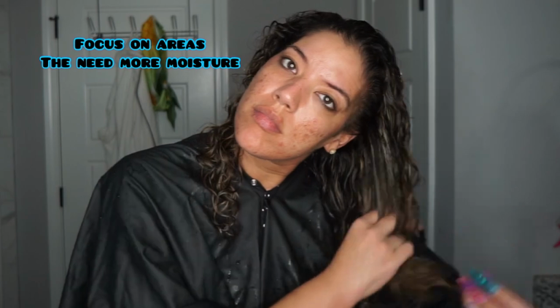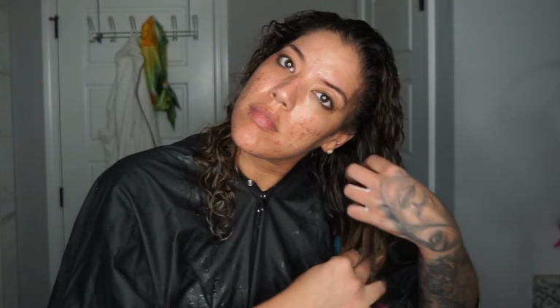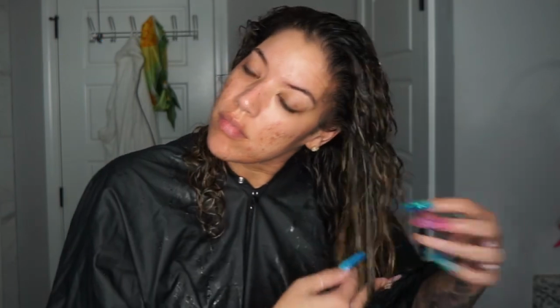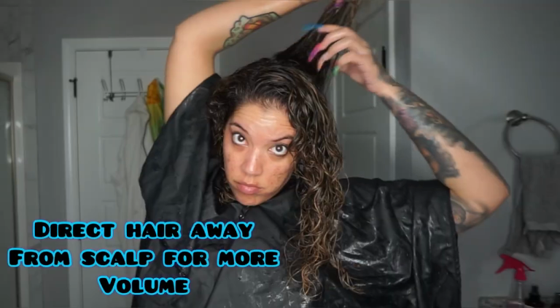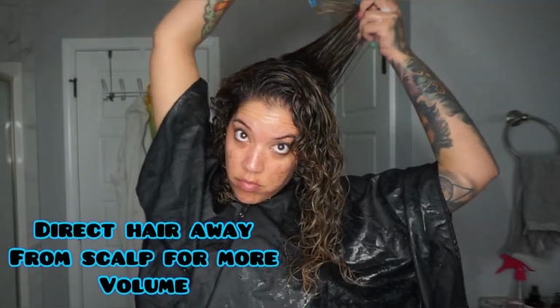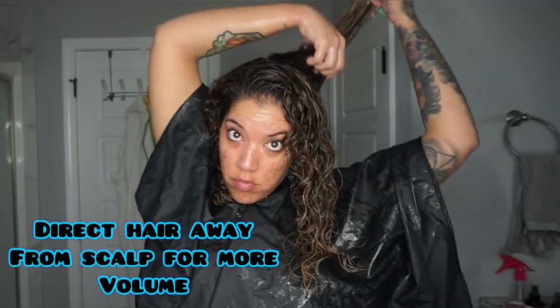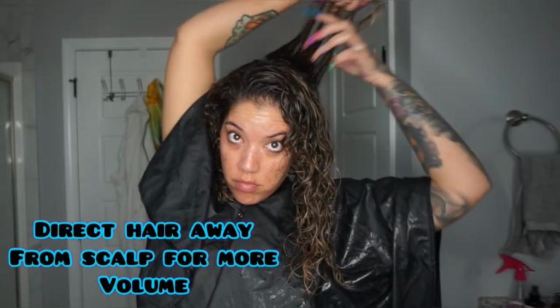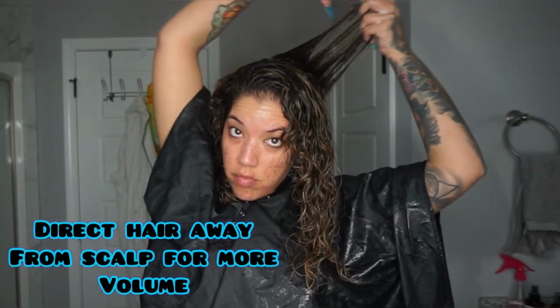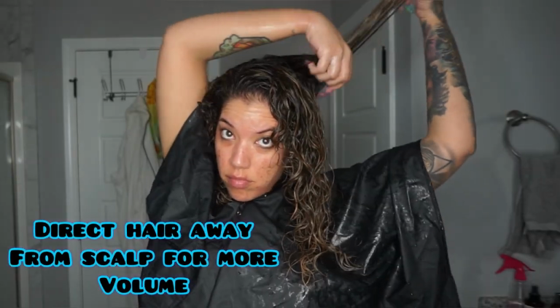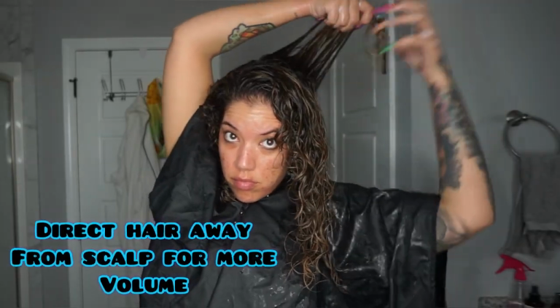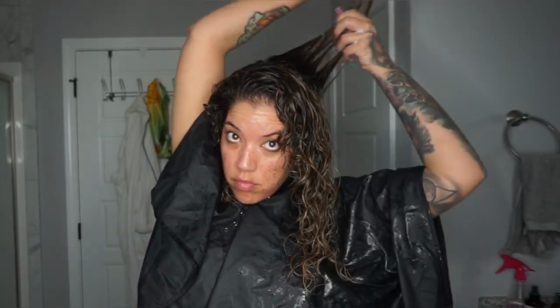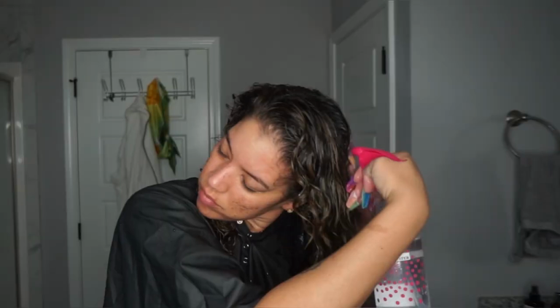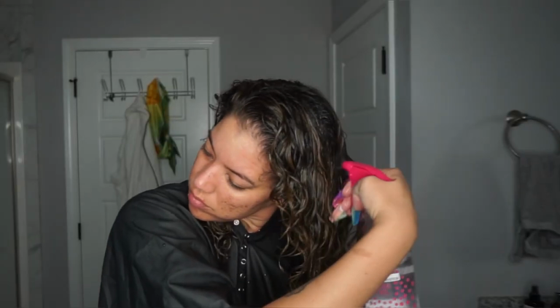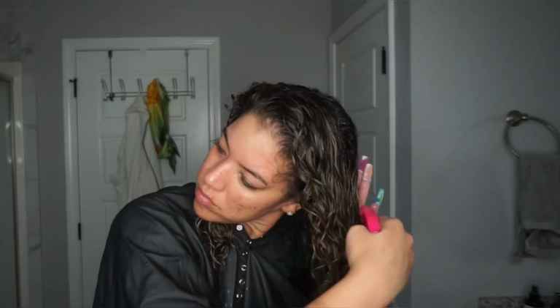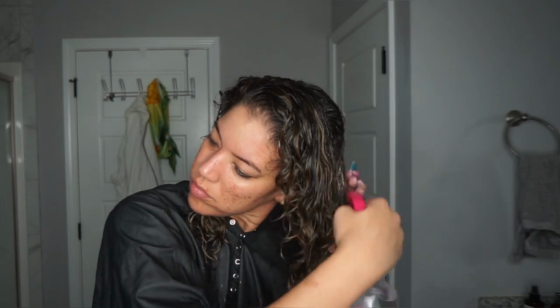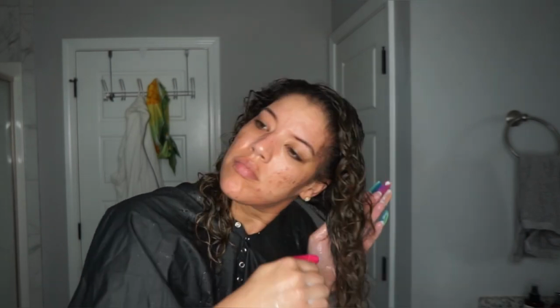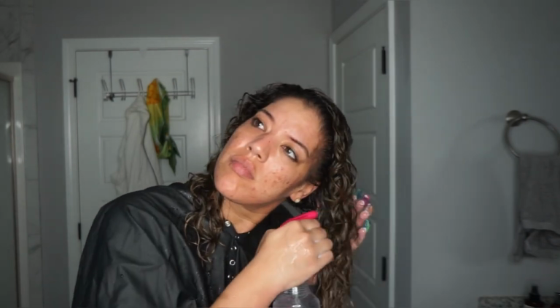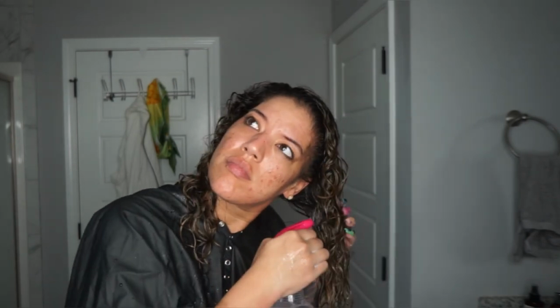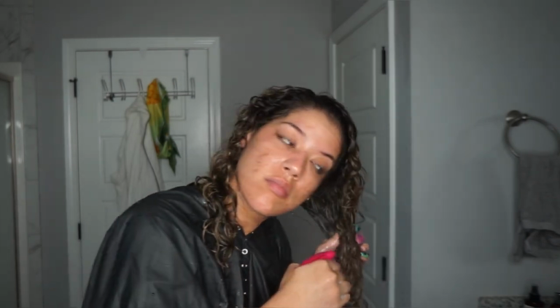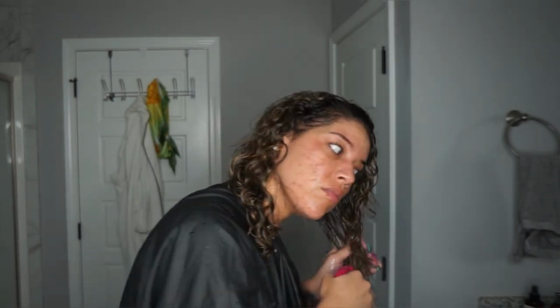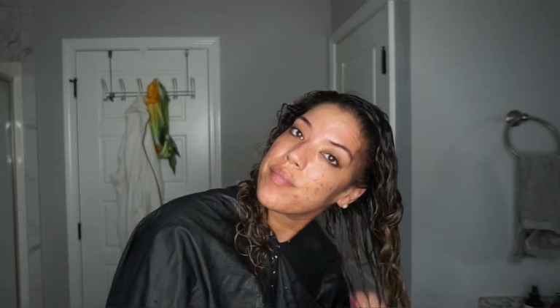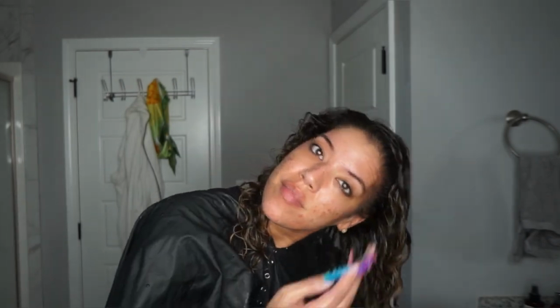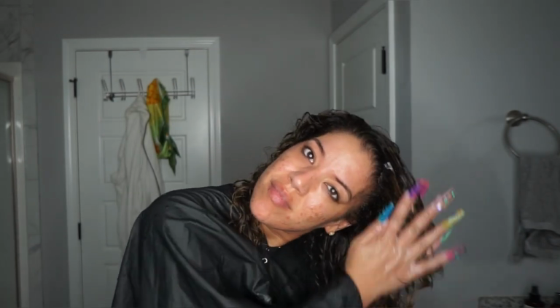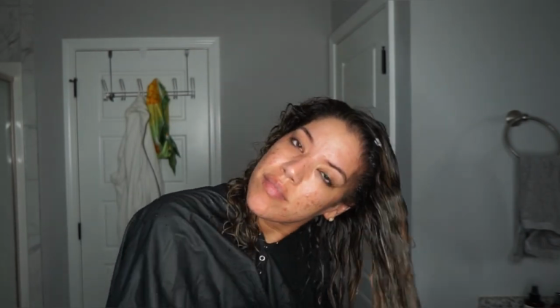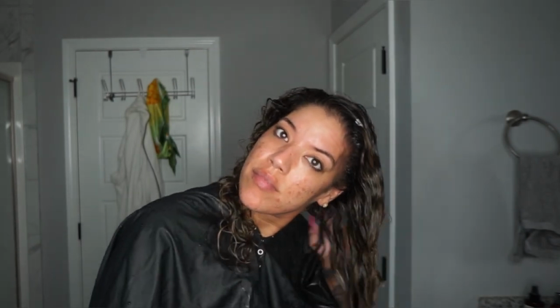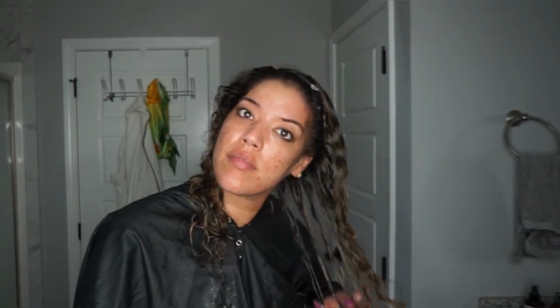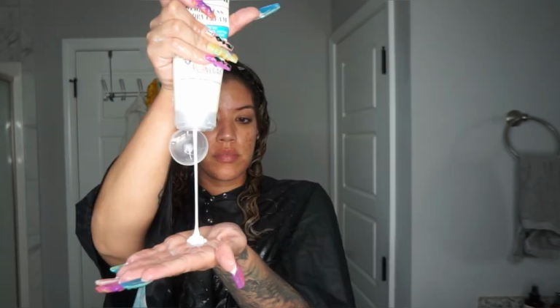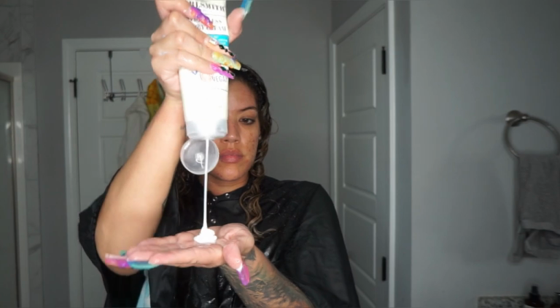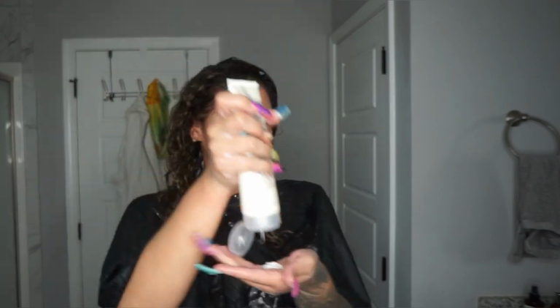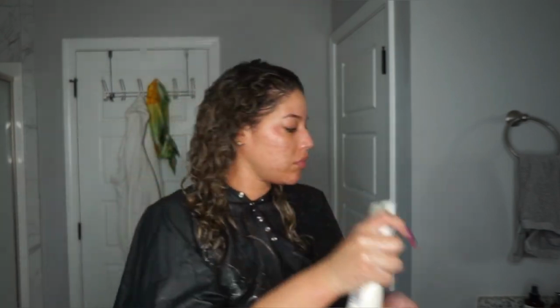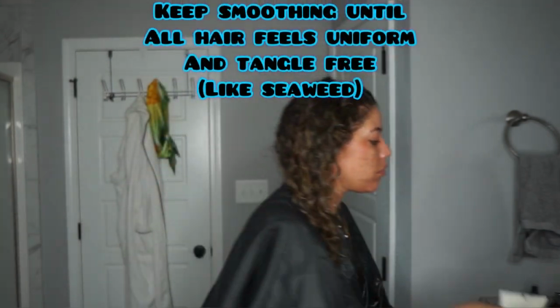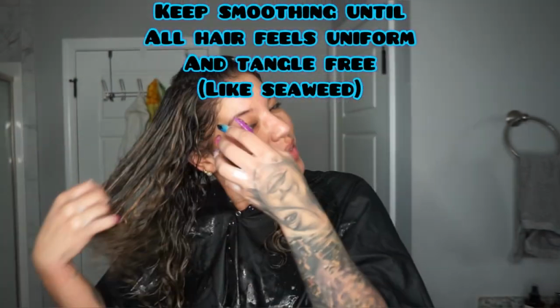I'm going to work that through my hair, really focusing on the areas that tend to dry out. Since I'm all about volume, I'm directing my hair away from the scalp, and I'm going to keep wetting my hair as I apply this product.